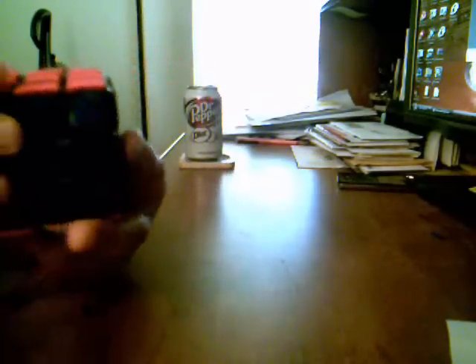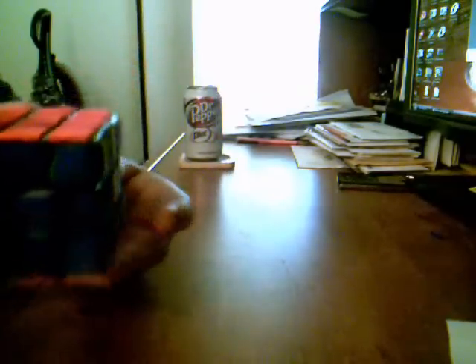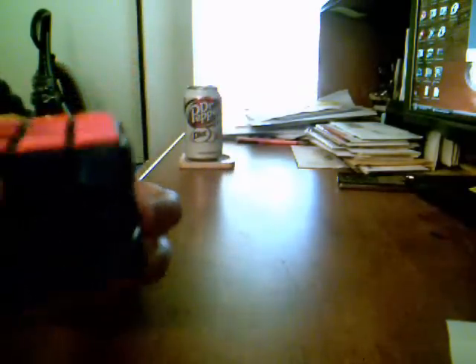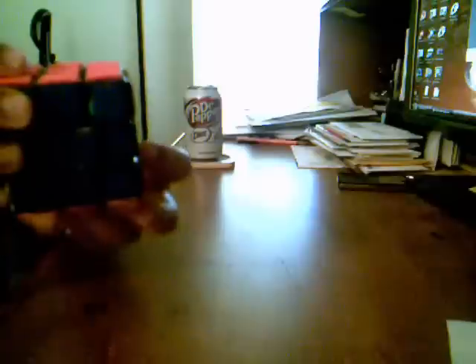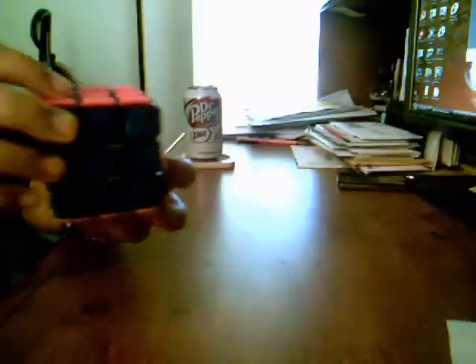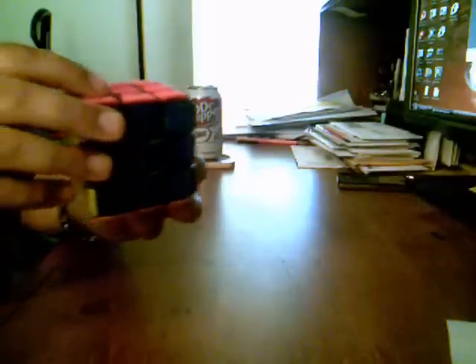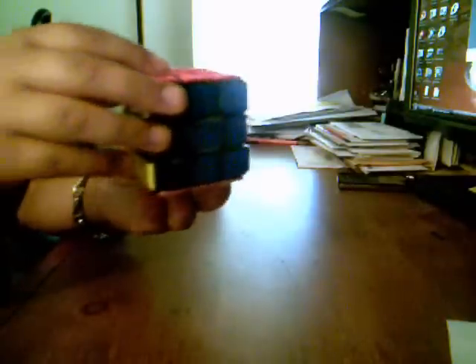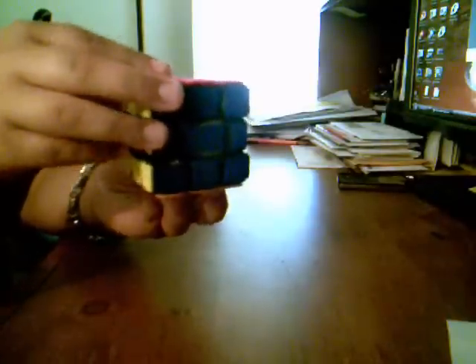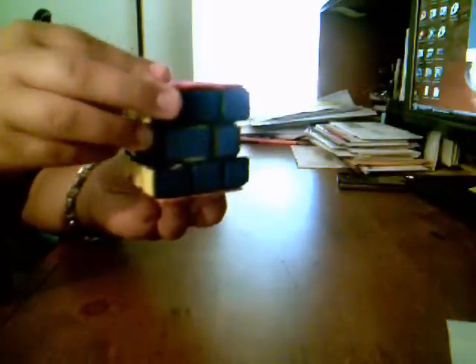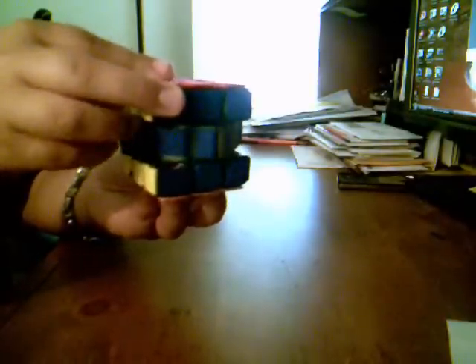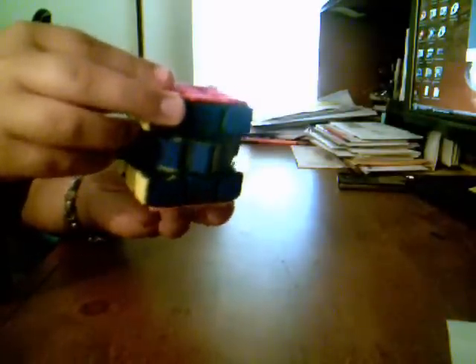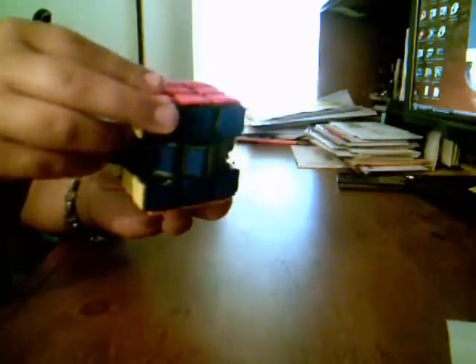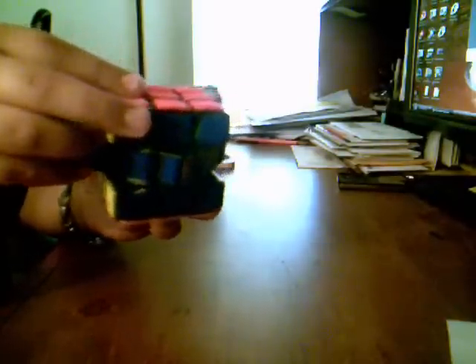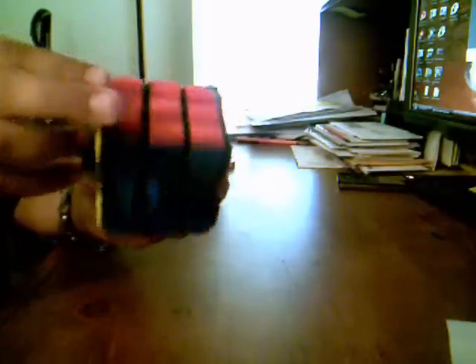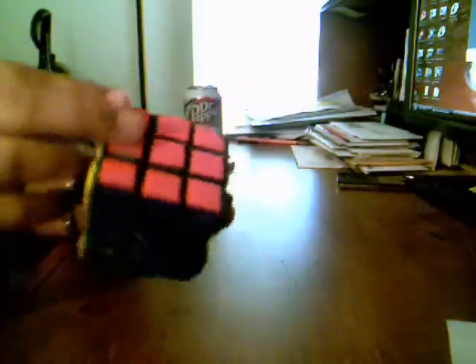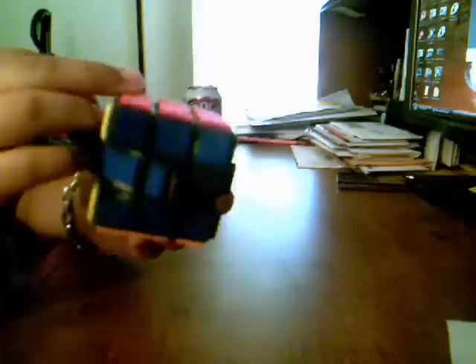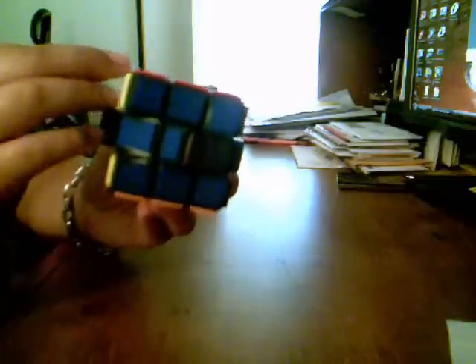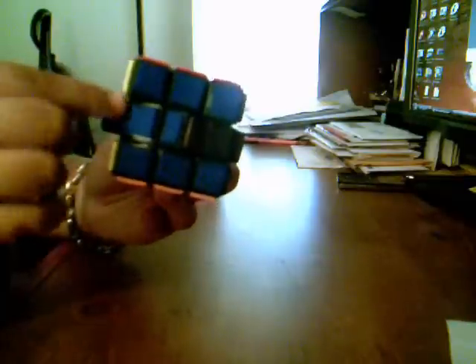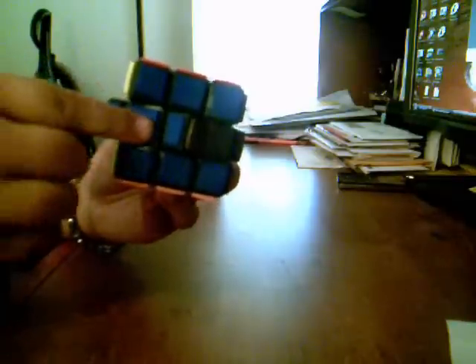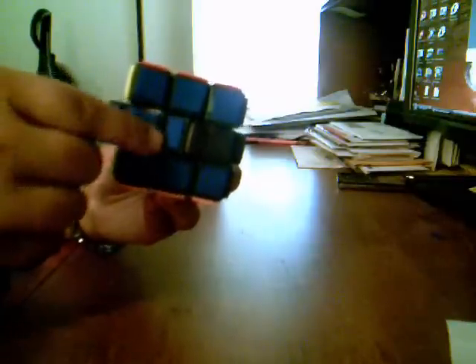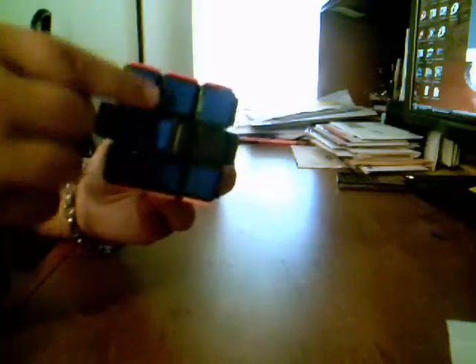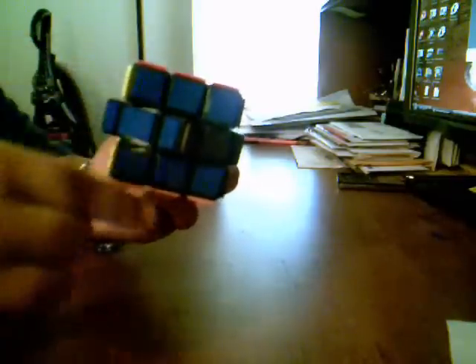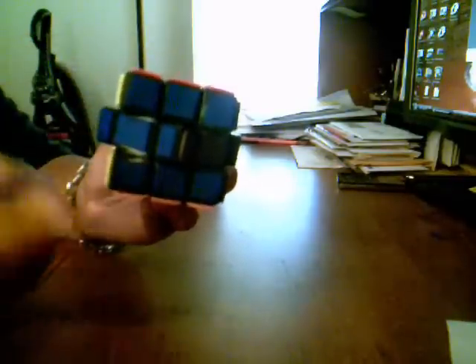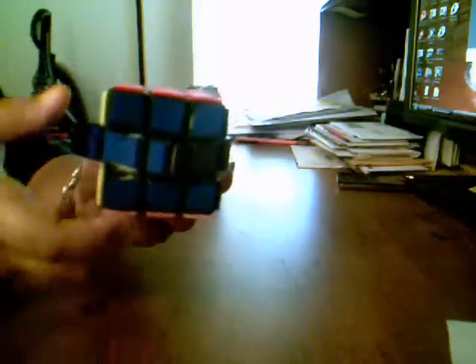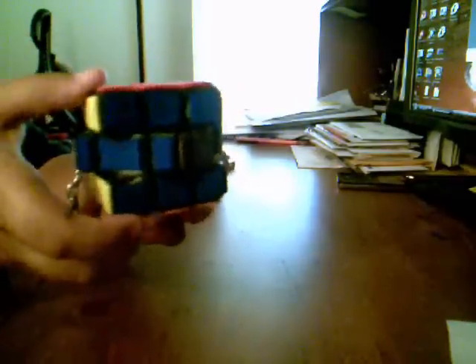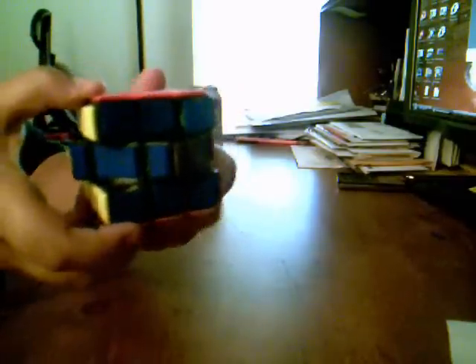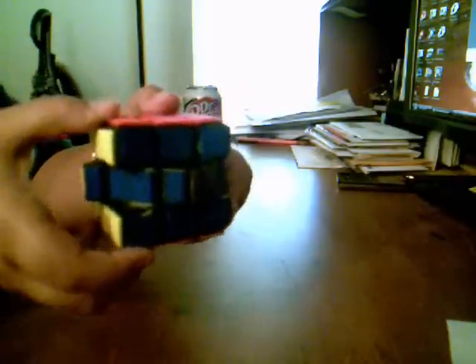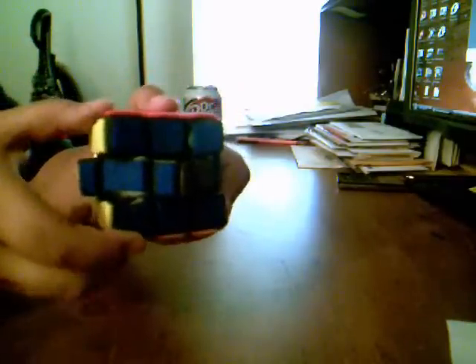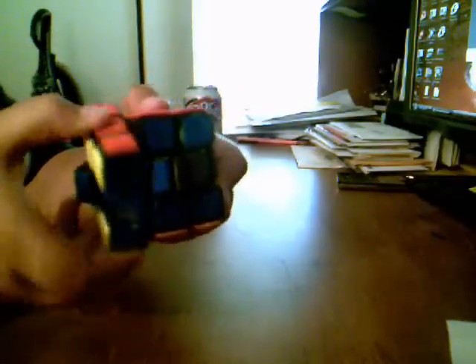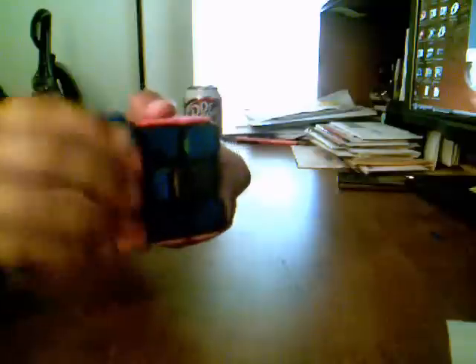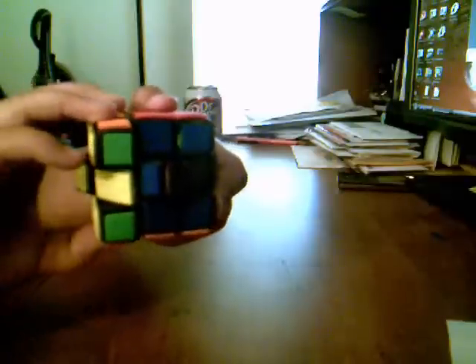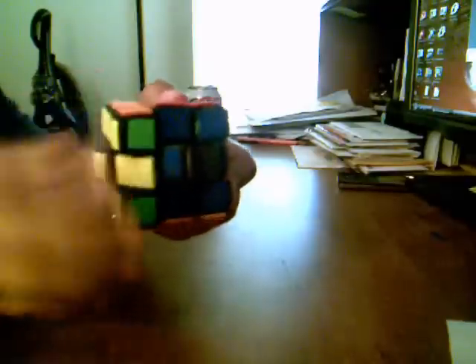Basically, what a cutter cube is — it's a cube where if you were to misalign the layer like this, like a normal cube, this line right here, you can't turn it. But on this, you can.